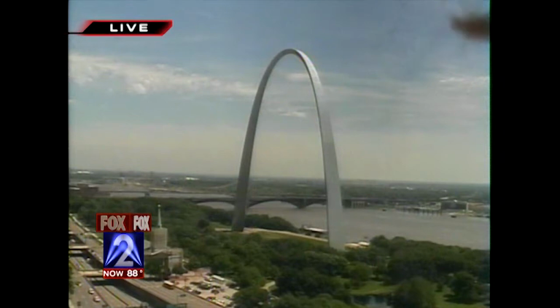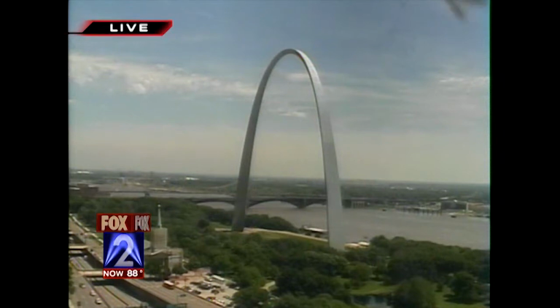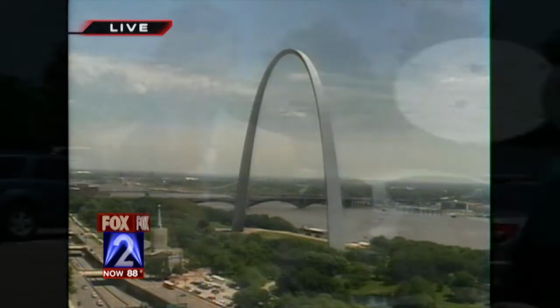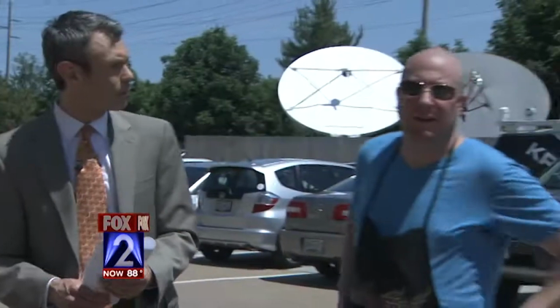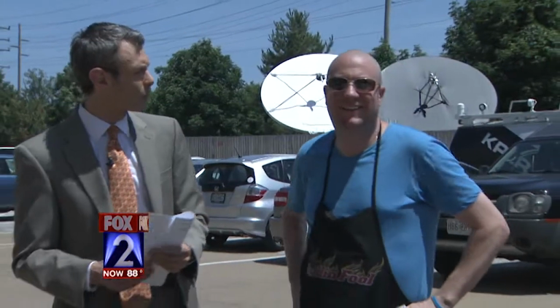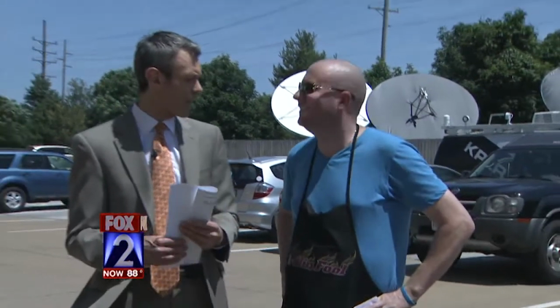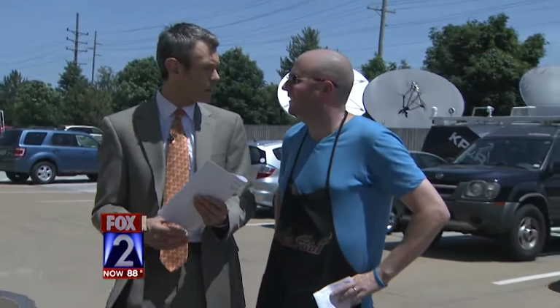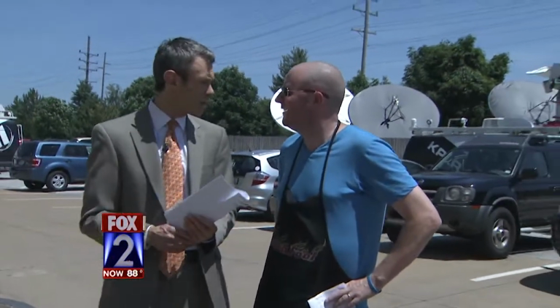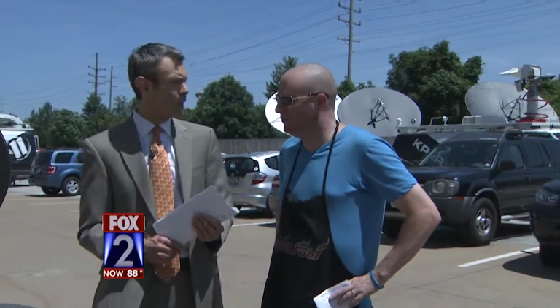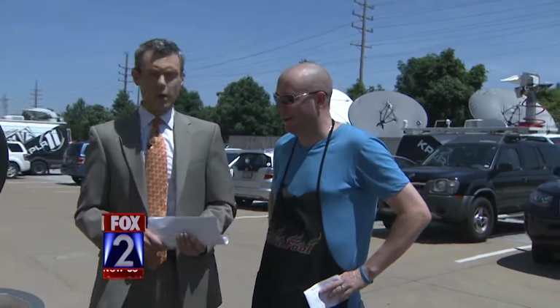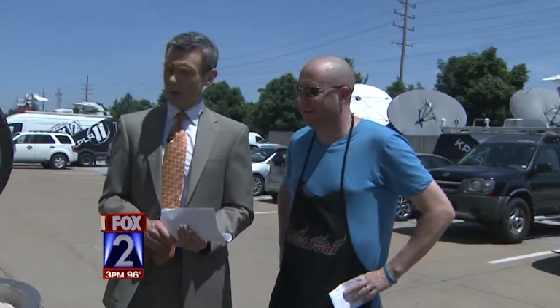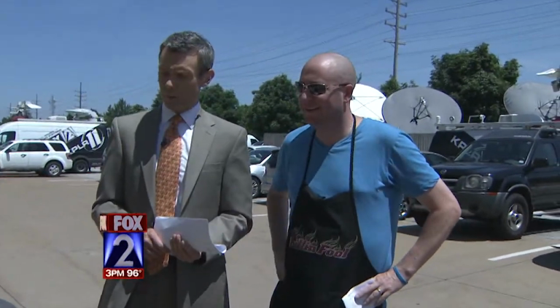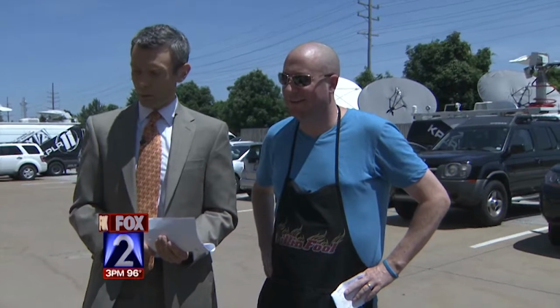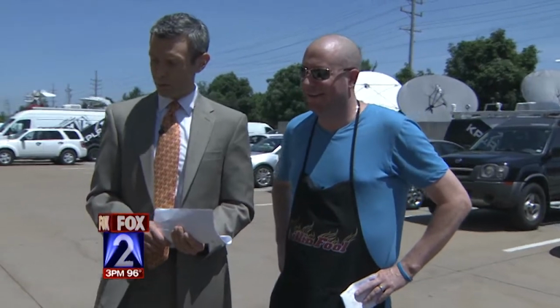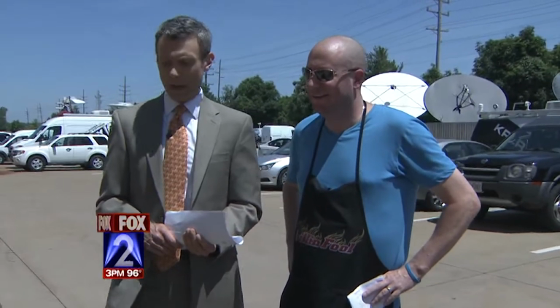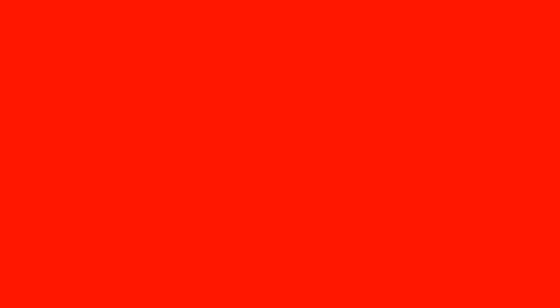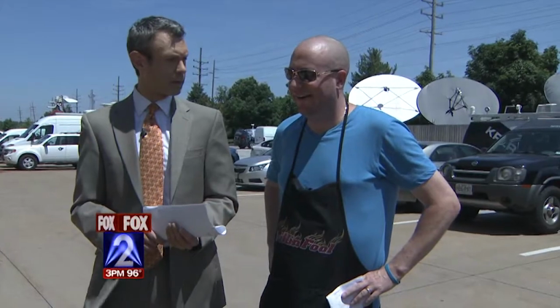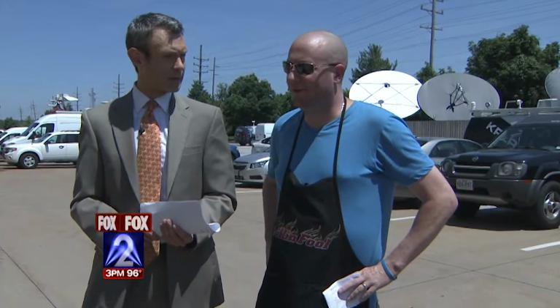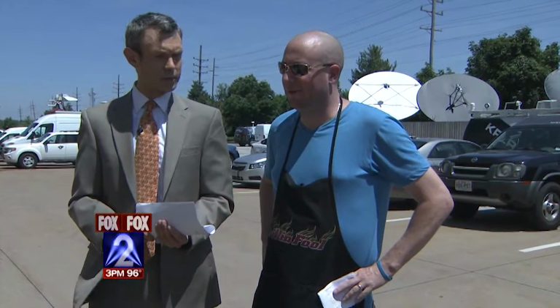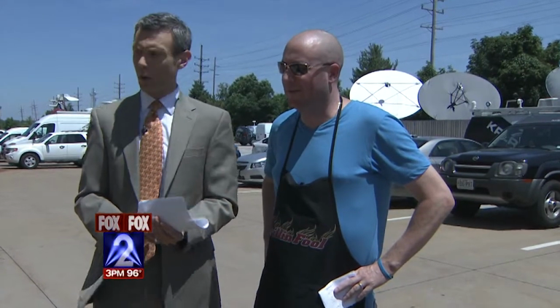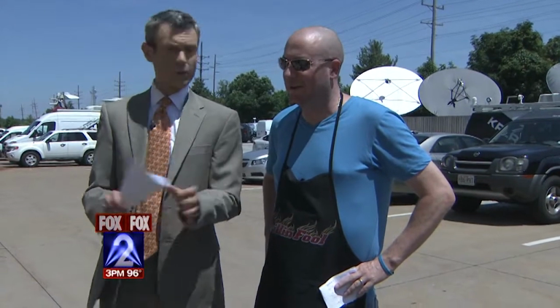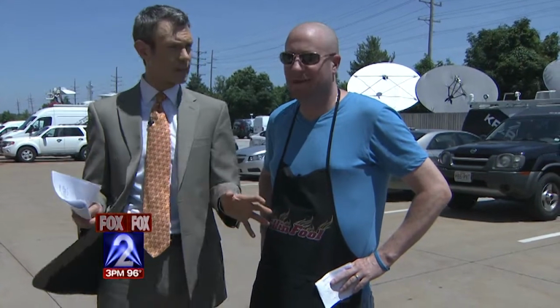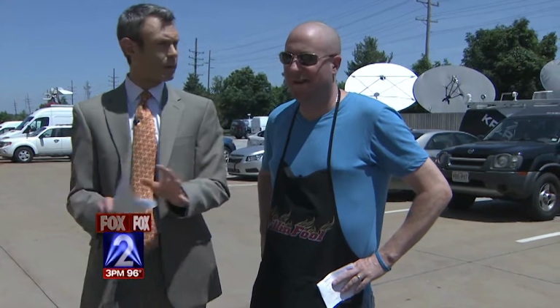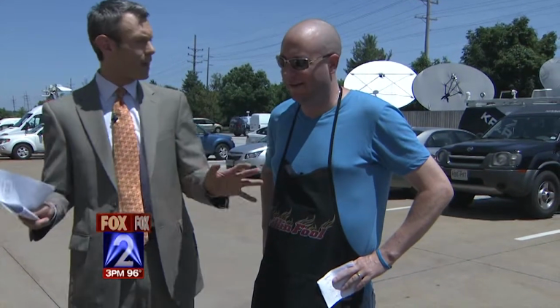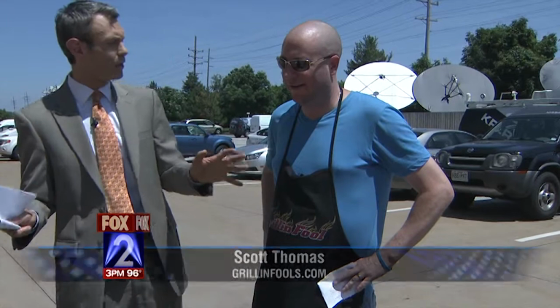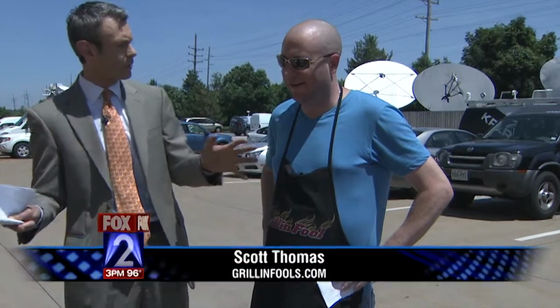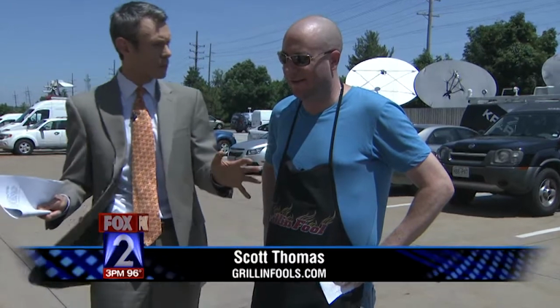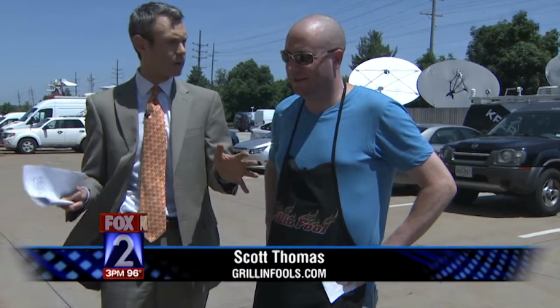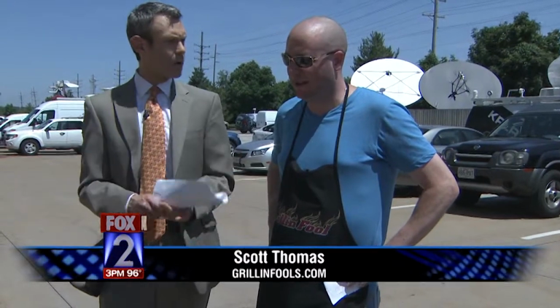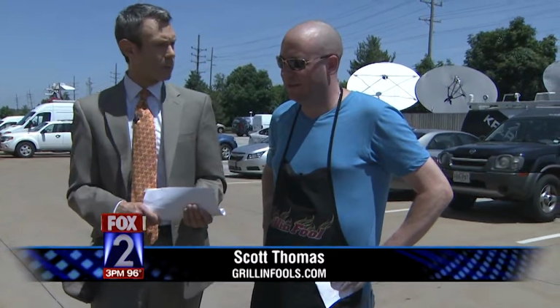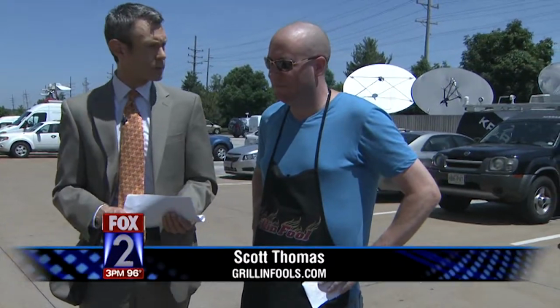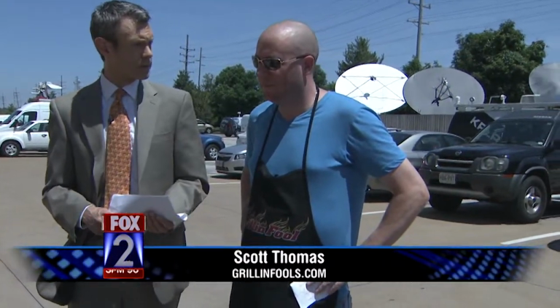Scott Thomas here from GrillinFools.com. Good morning. You have what I will call sort of the flux of grills here and a lot of accessories that go along. You have a lot of stuff here — just give us a show and tell for what dad wants for Father's Day.